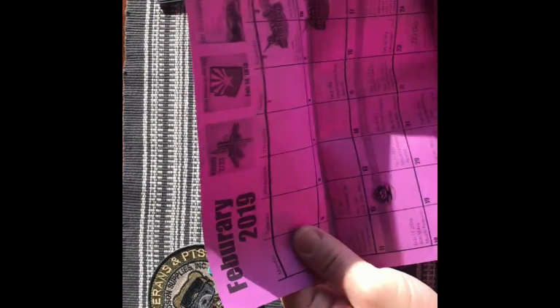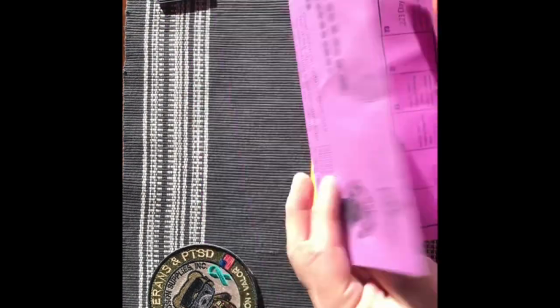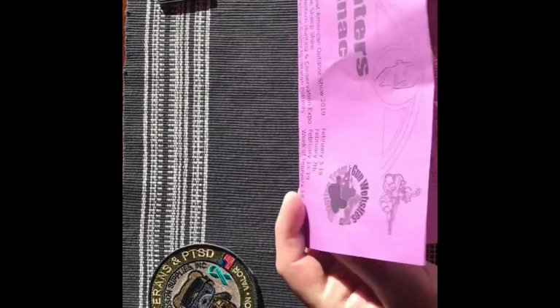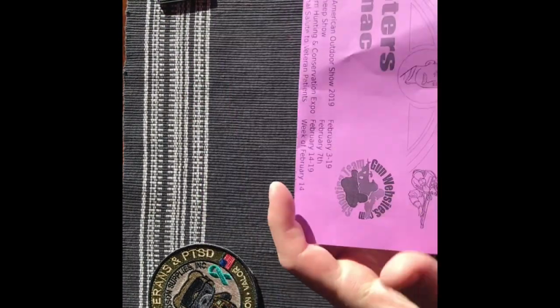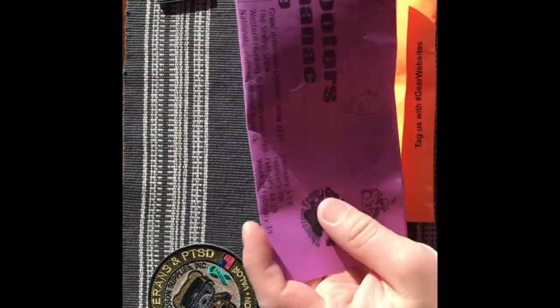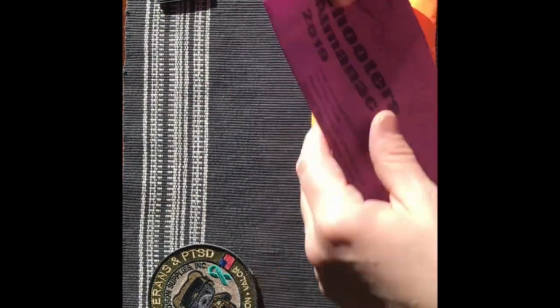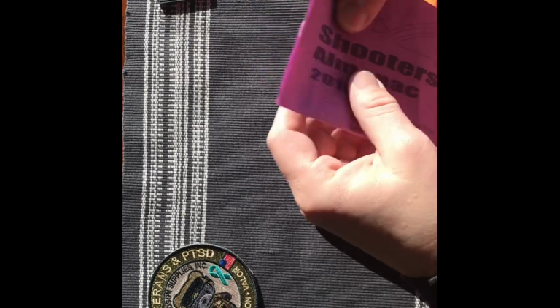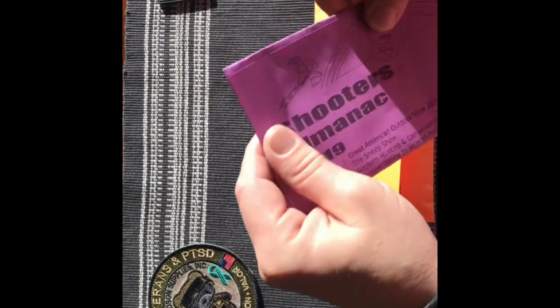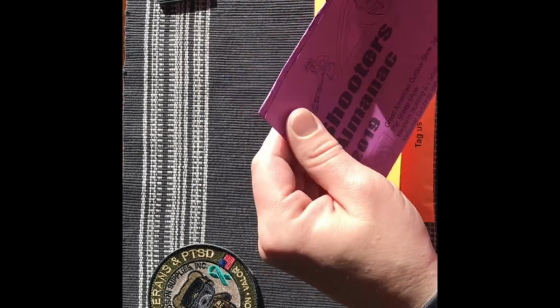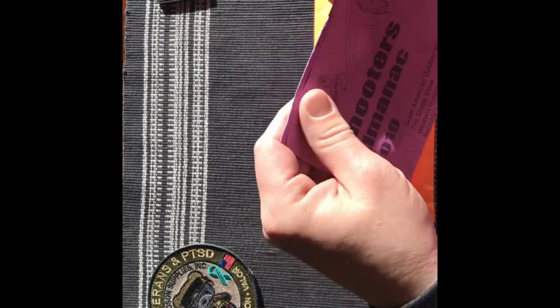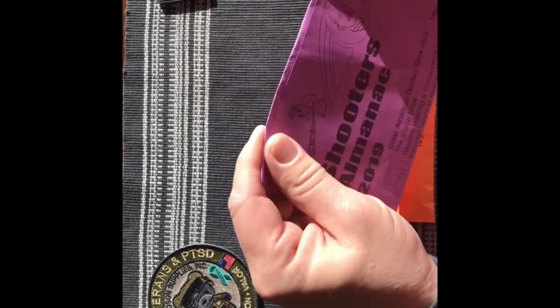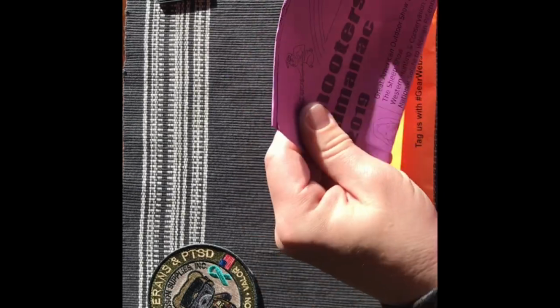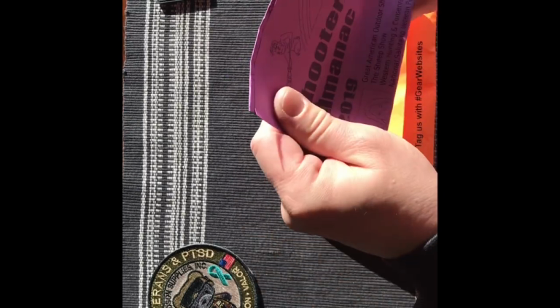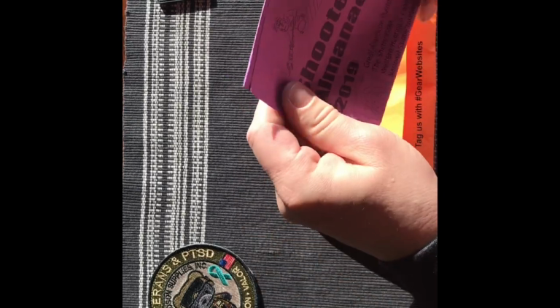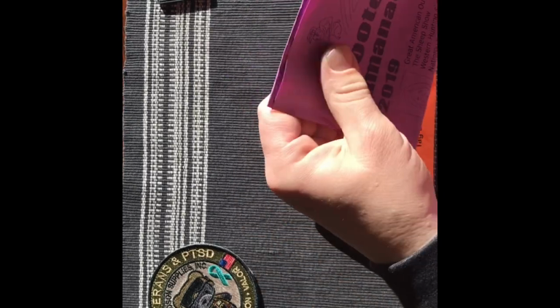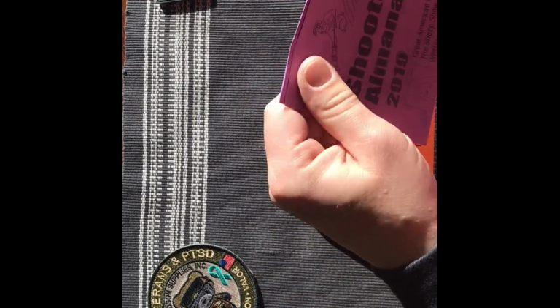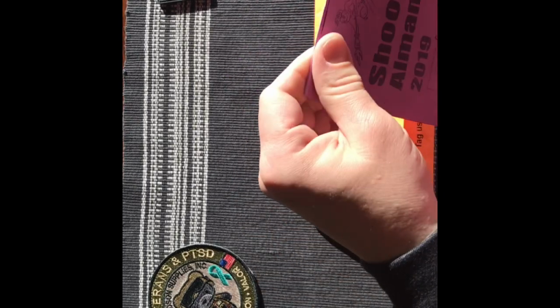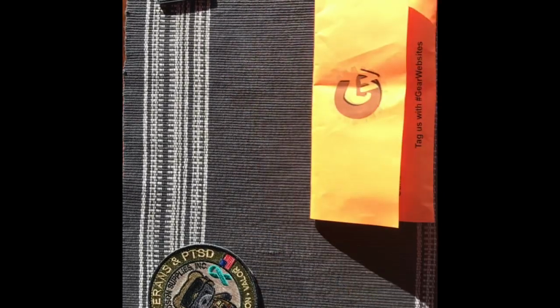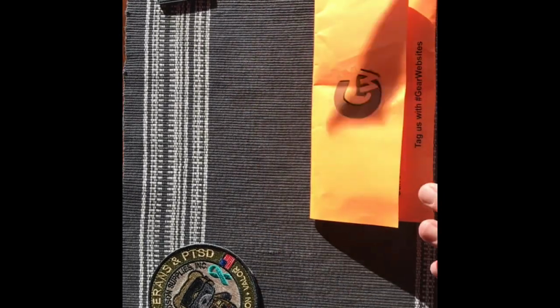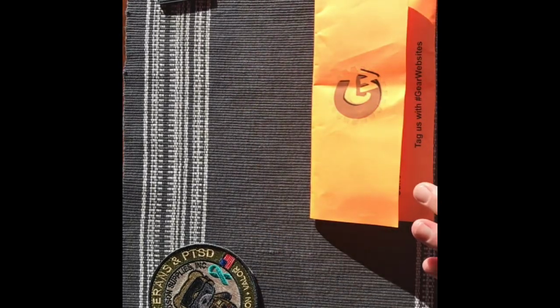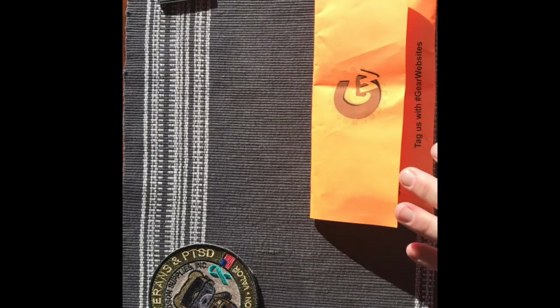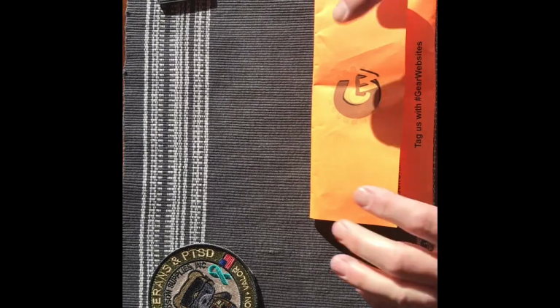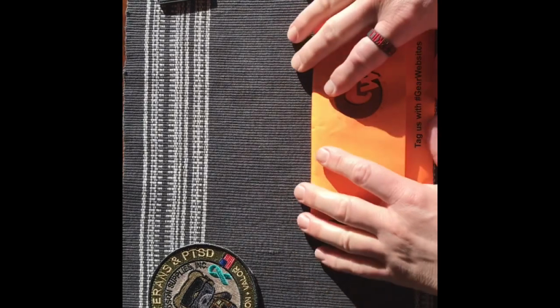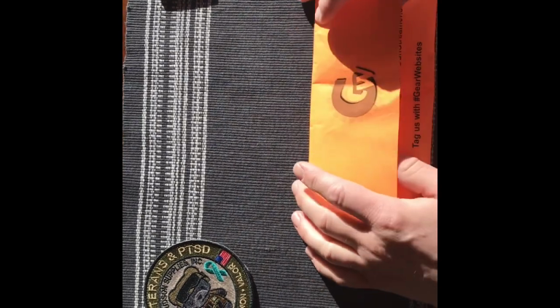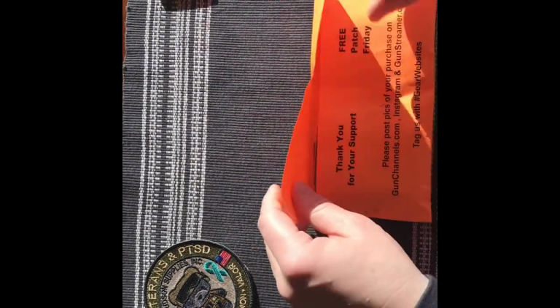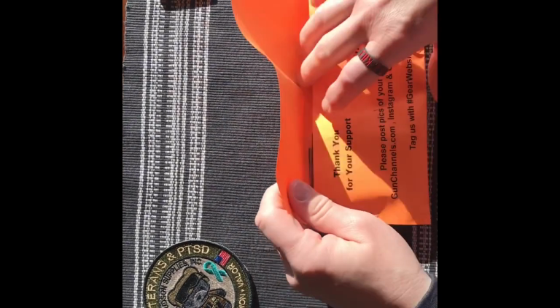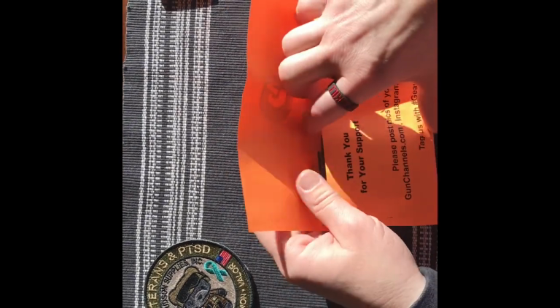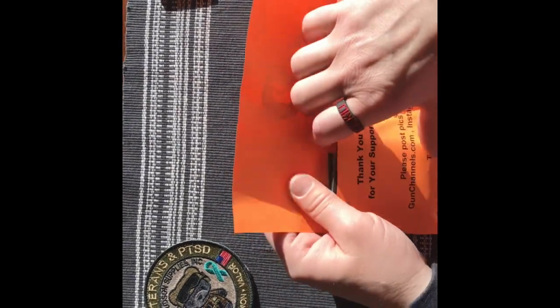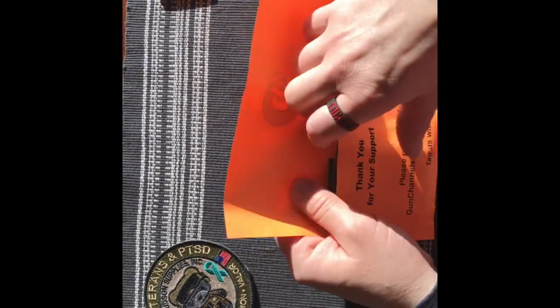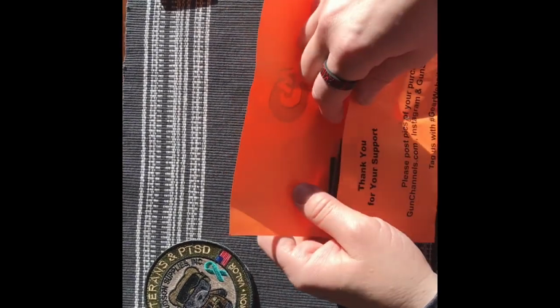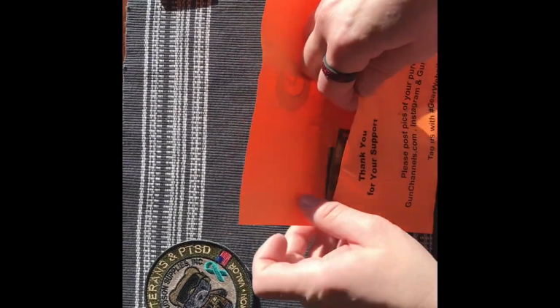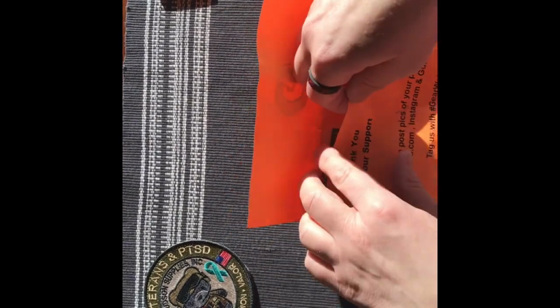Alright, this is one of those great letters saying thanks so much, Patriot — you are a wonderful person and you love guns. Alright, let's check this out.